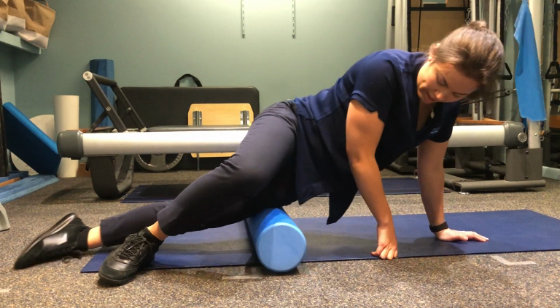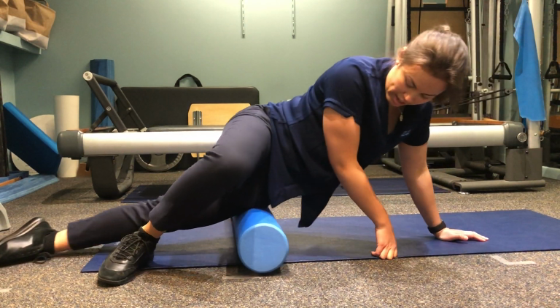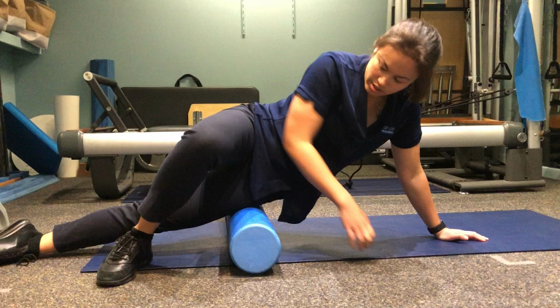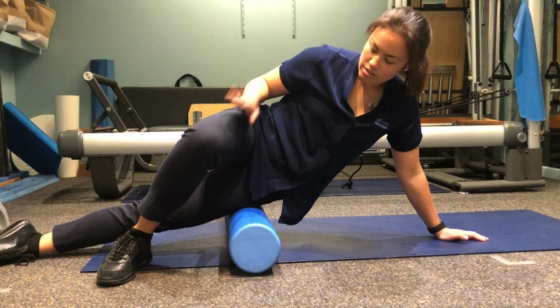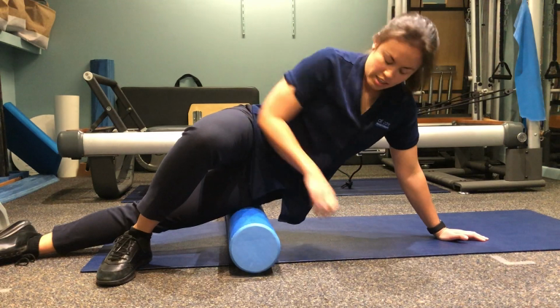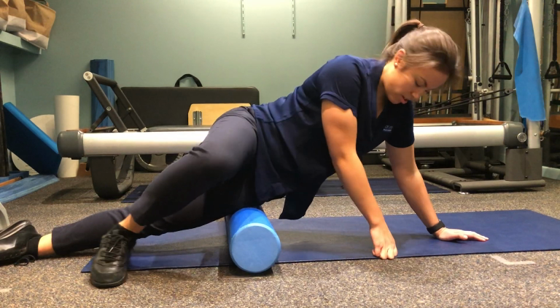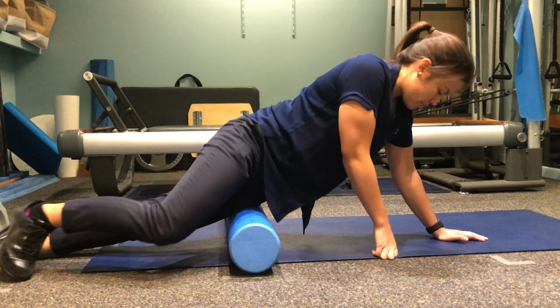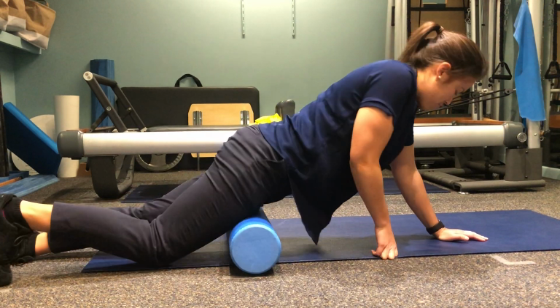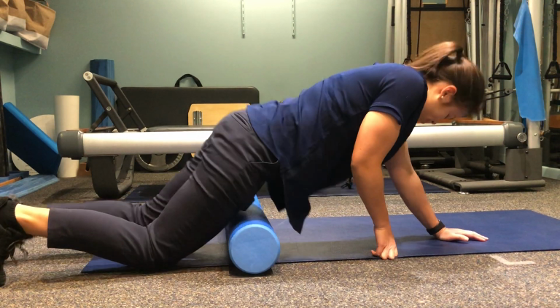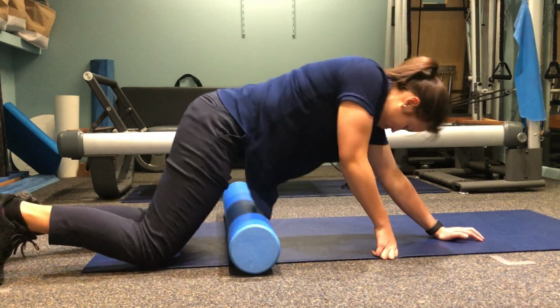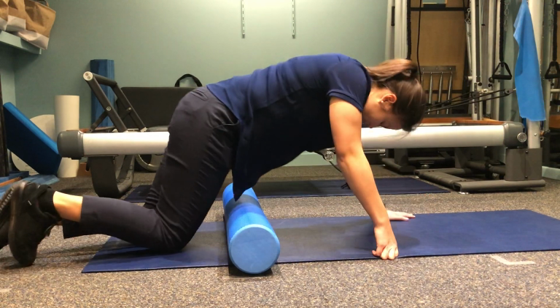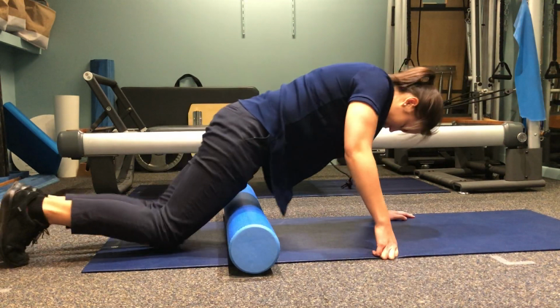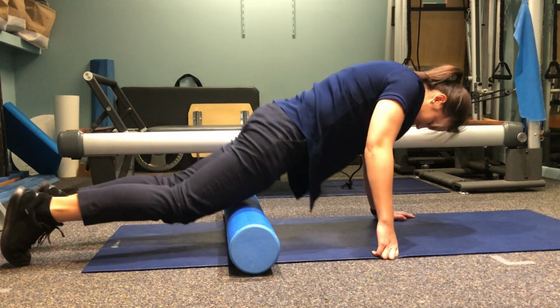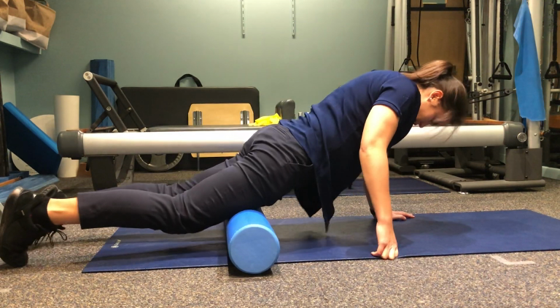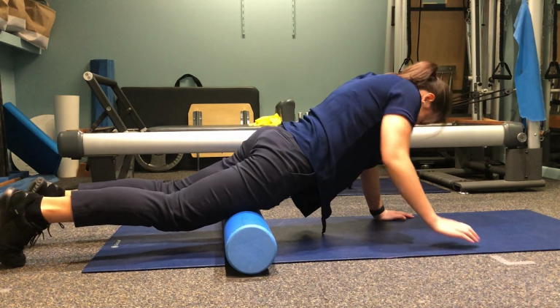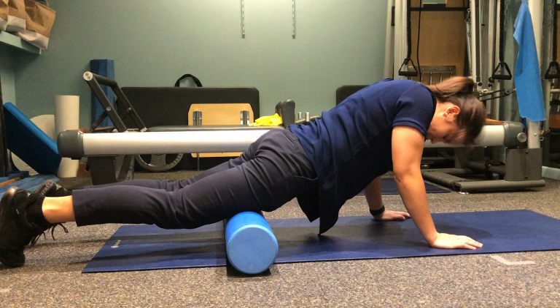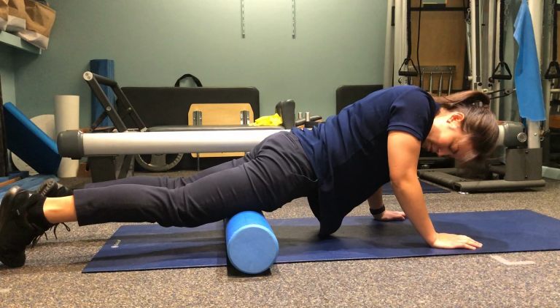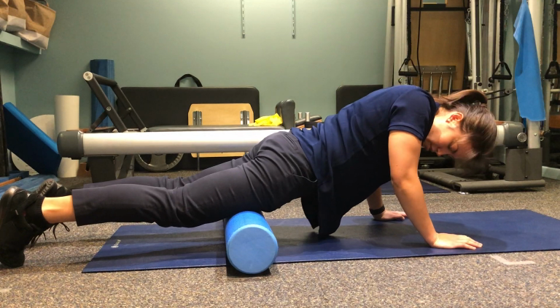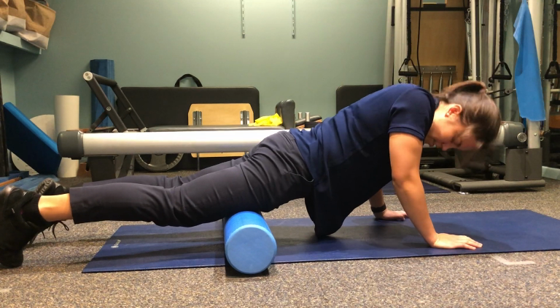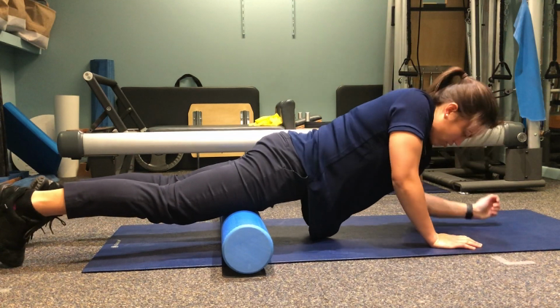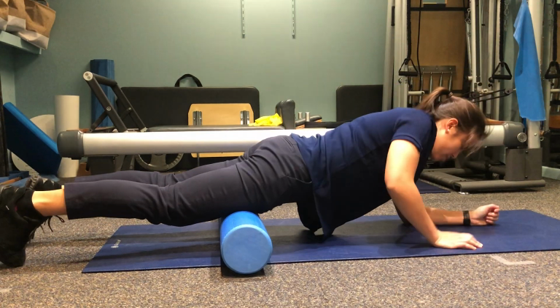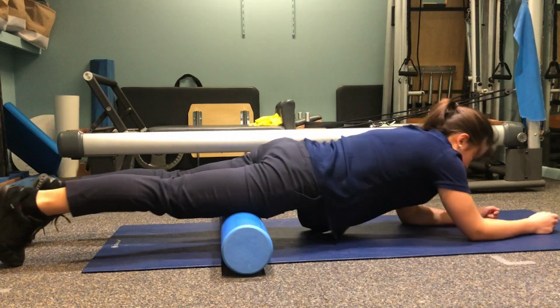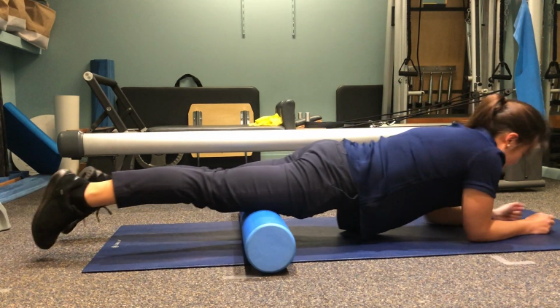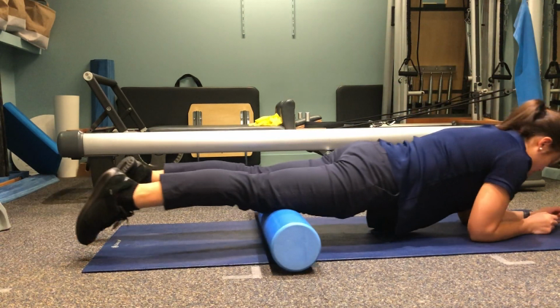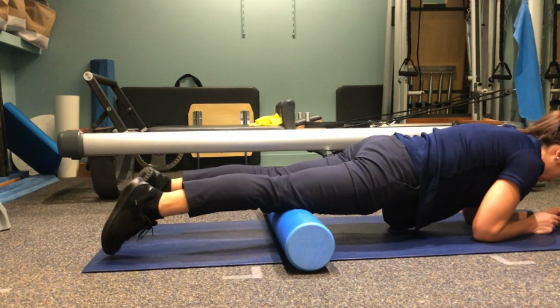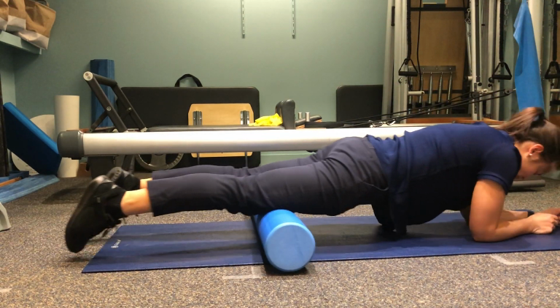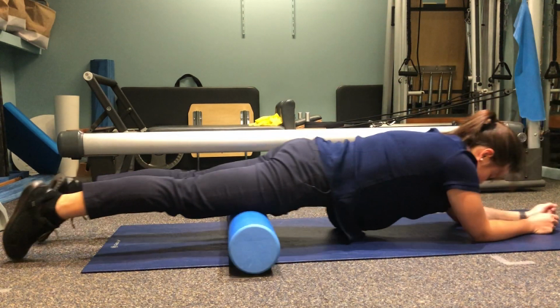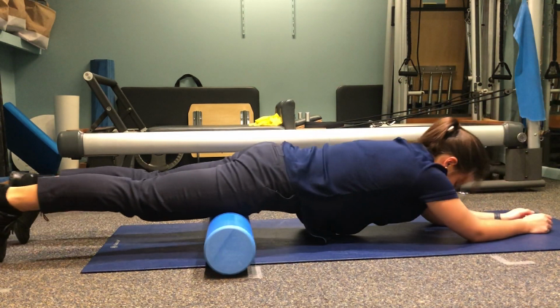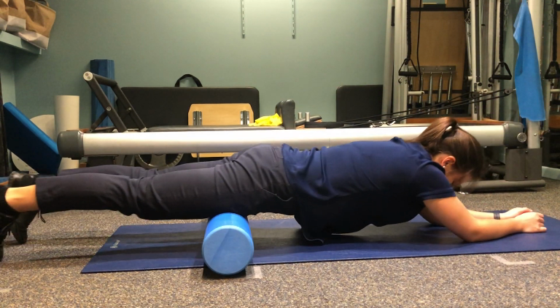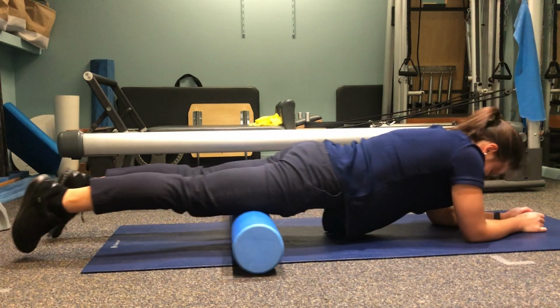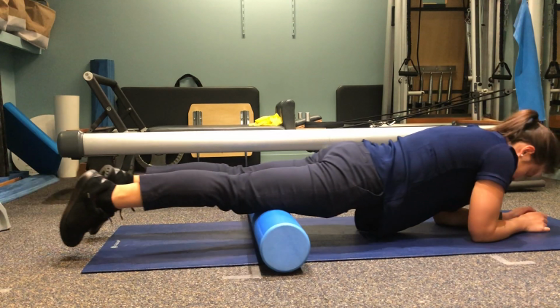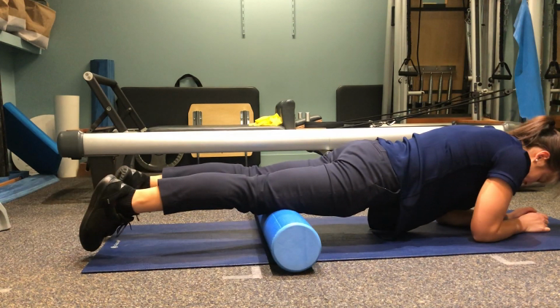And then the last one we're going to do is your quads. You're going to come onto your front, line up with the roller on your quads, and then just roll forwards and backwards.